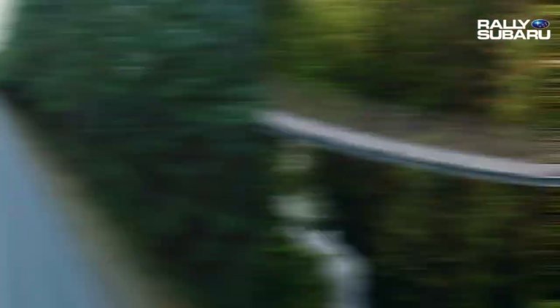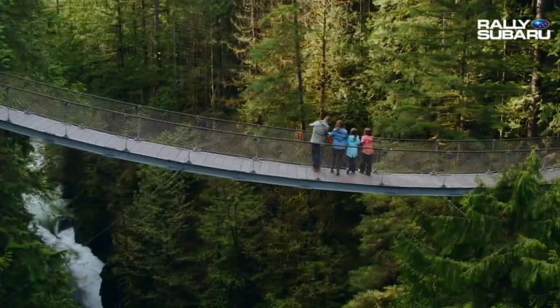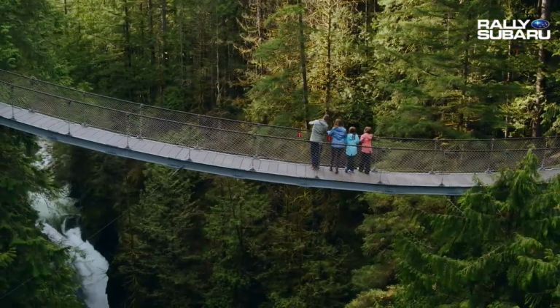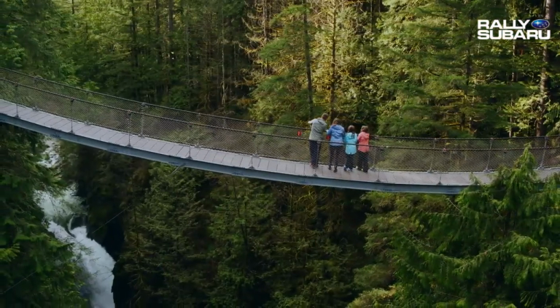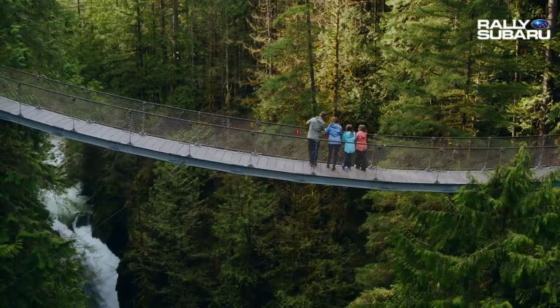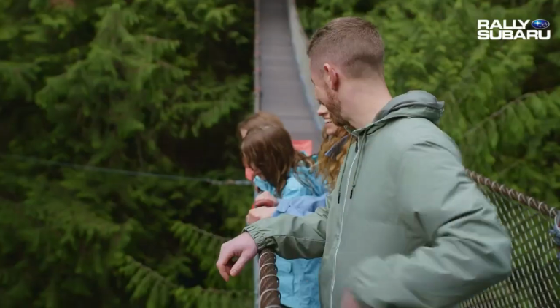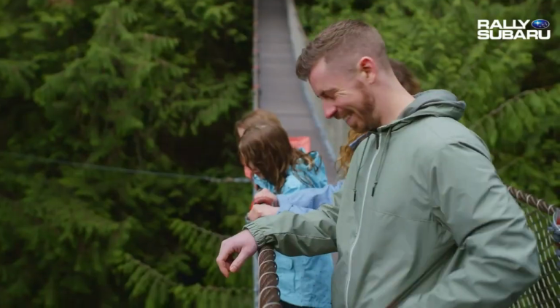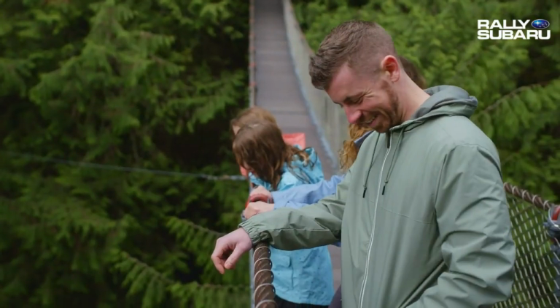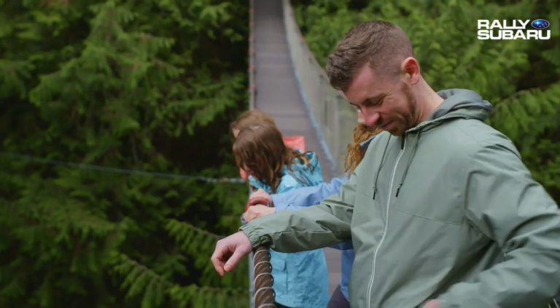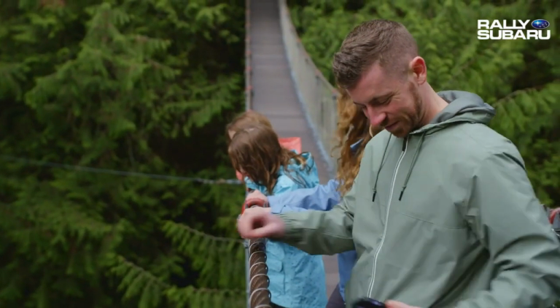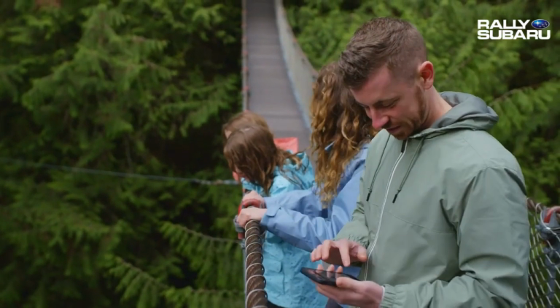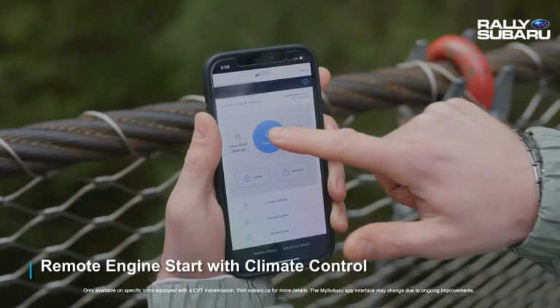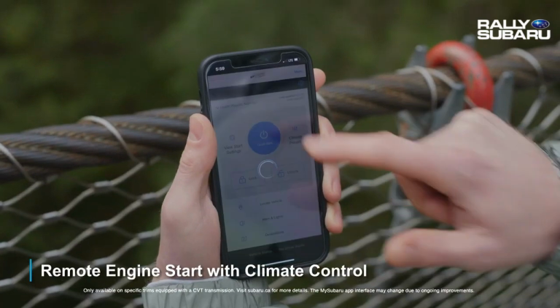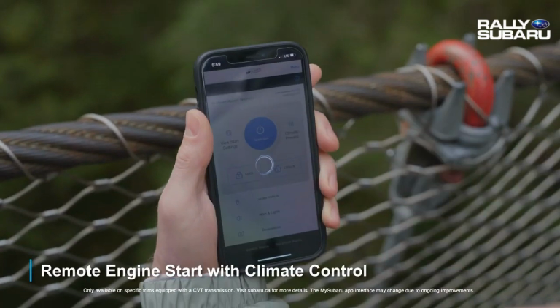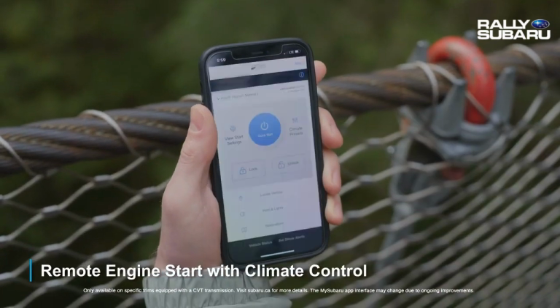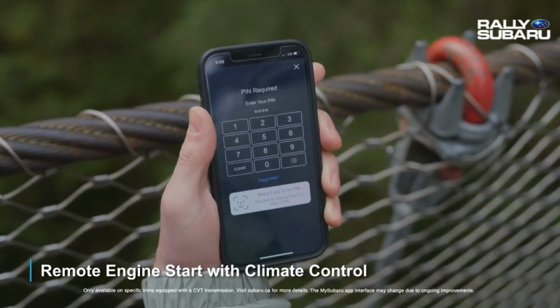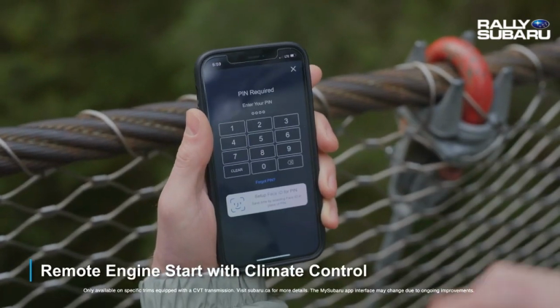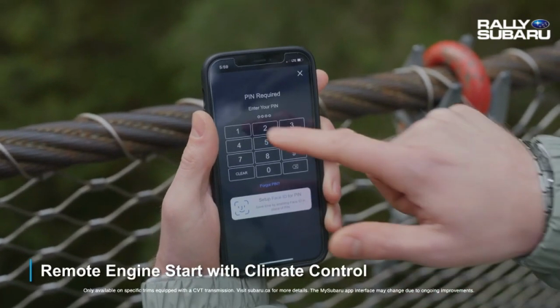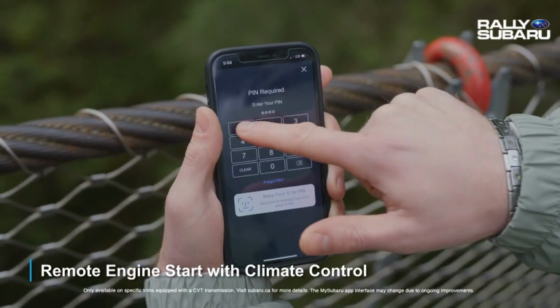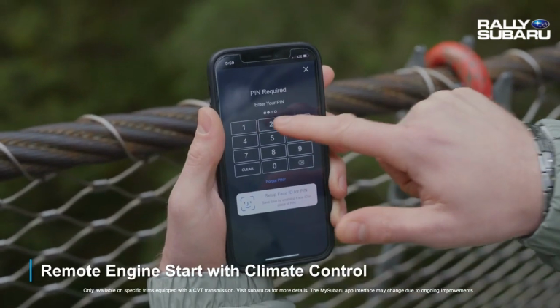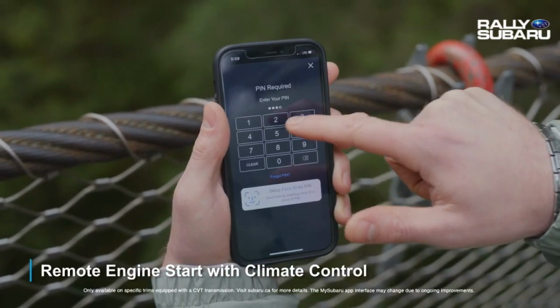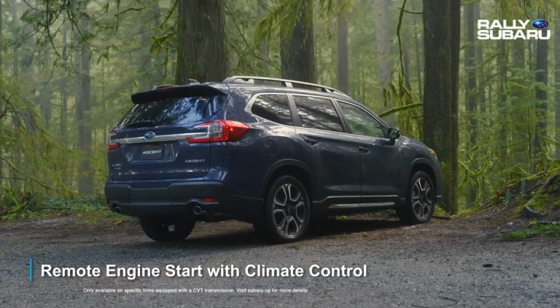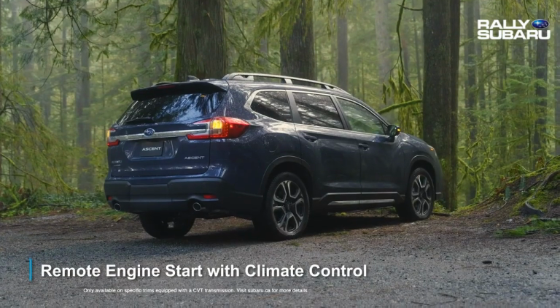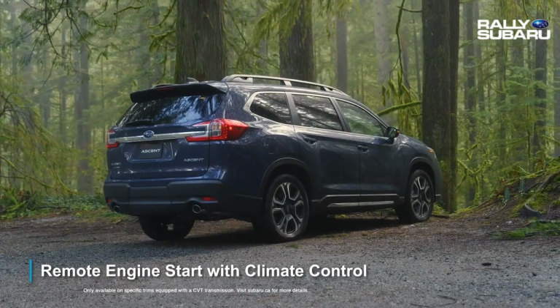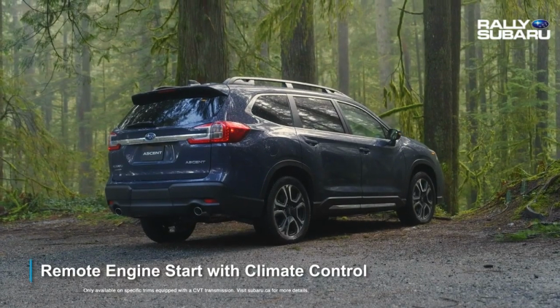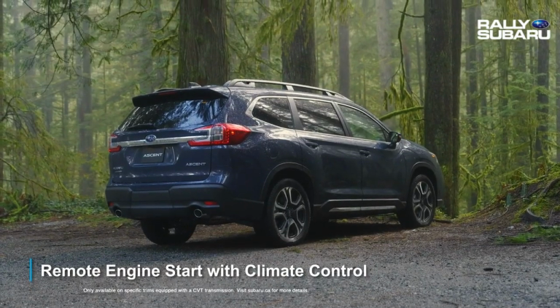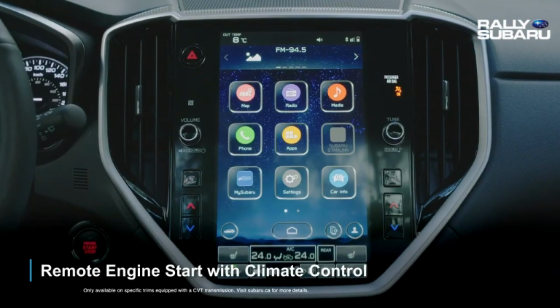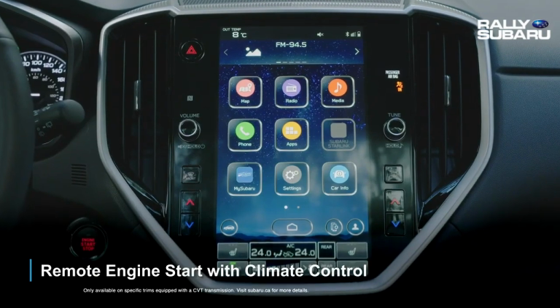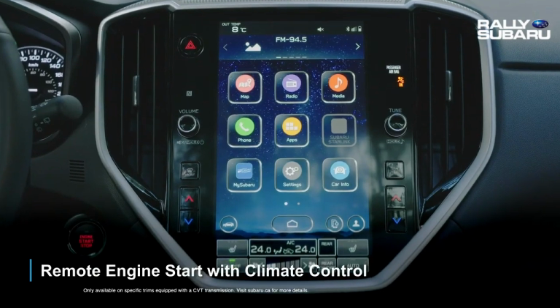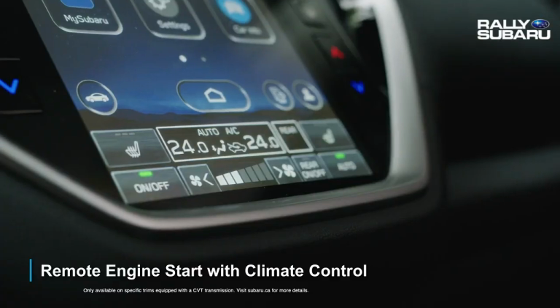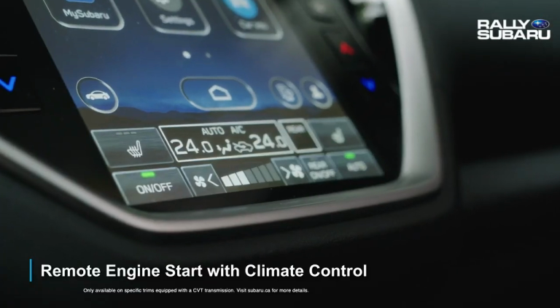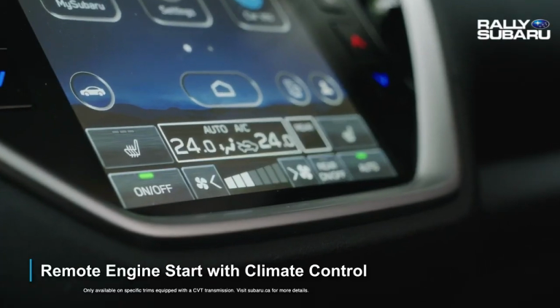Giving you convenient features through the MySubaru app on your smartphone, like remote engine start with climate control. So you can turn your Subaru on and set the cabin to the perfect temperature.